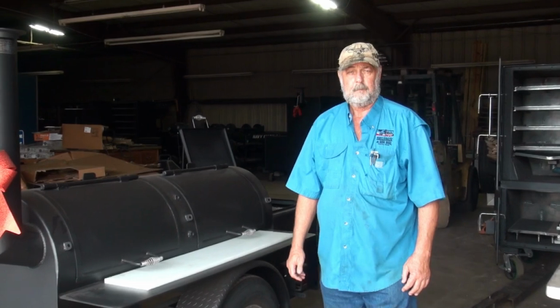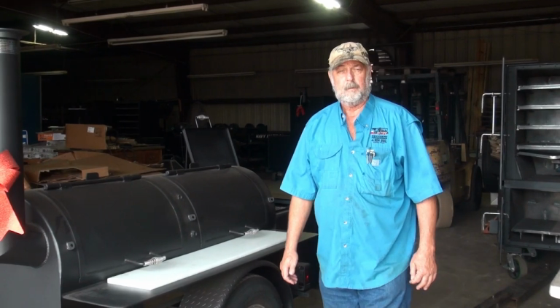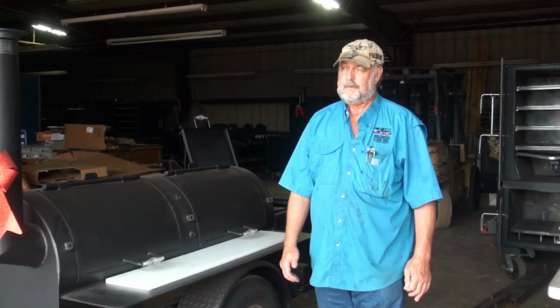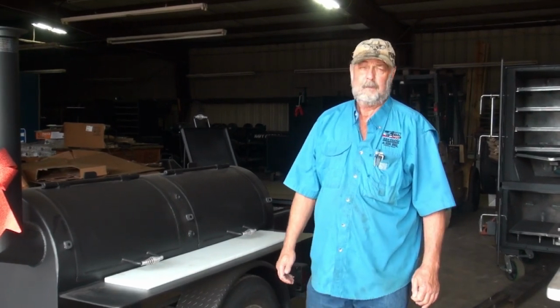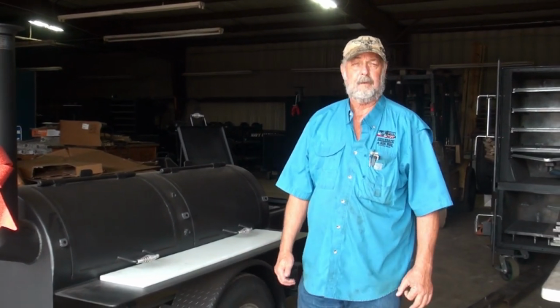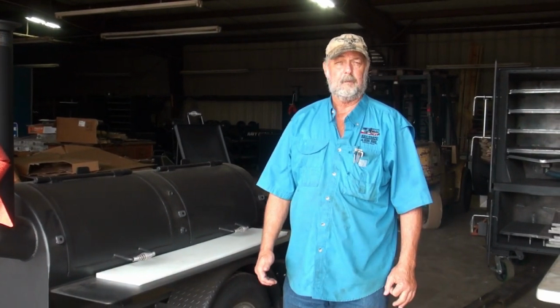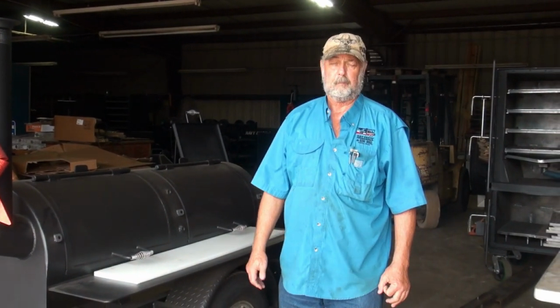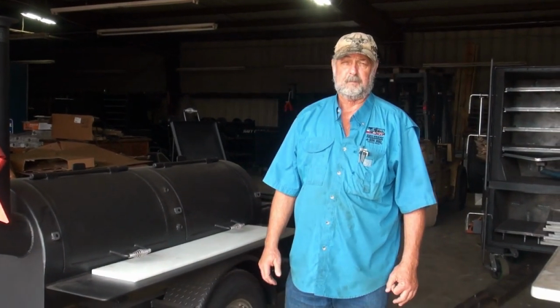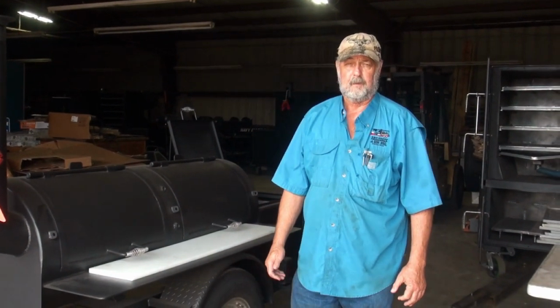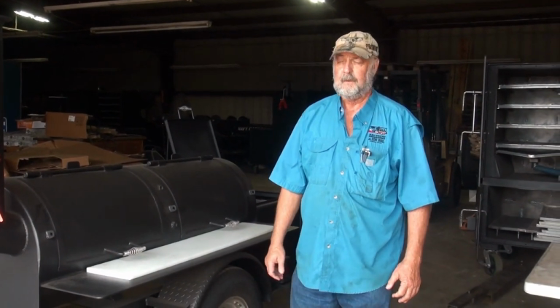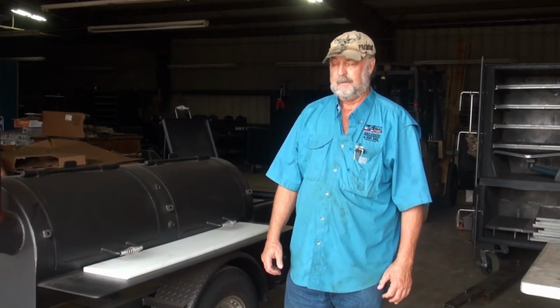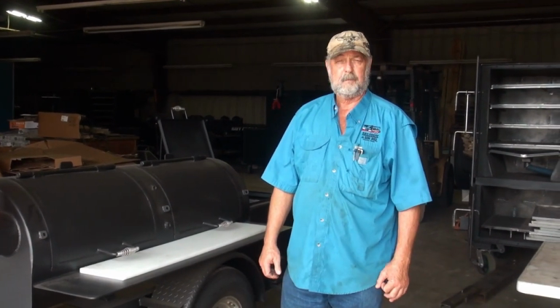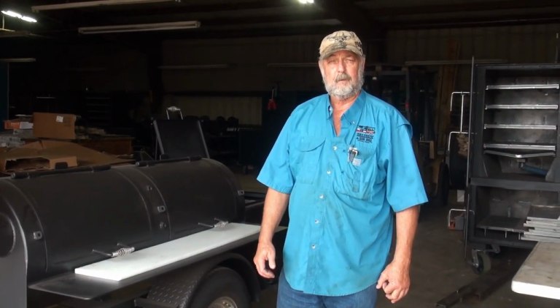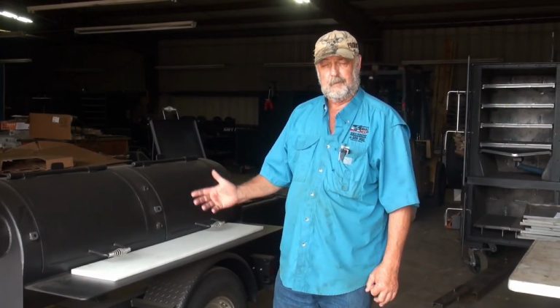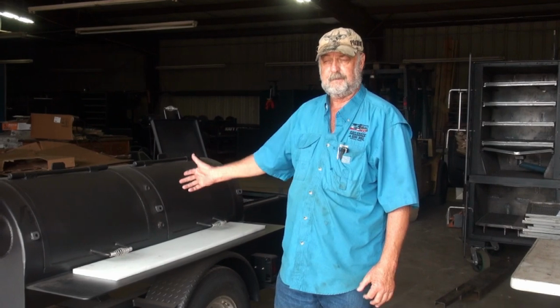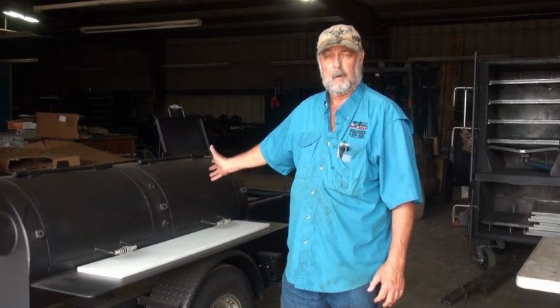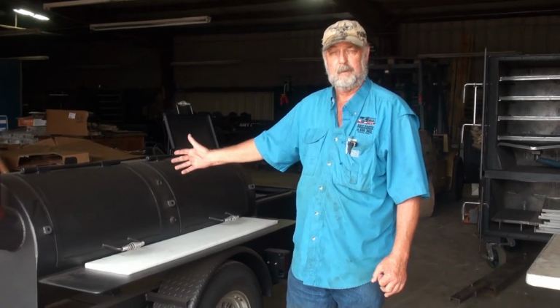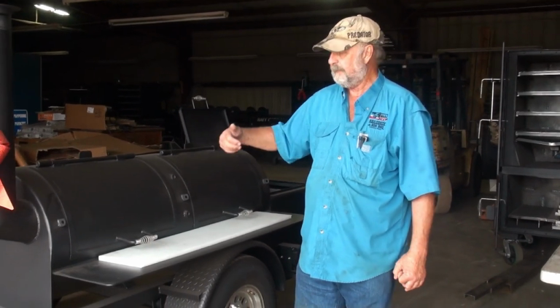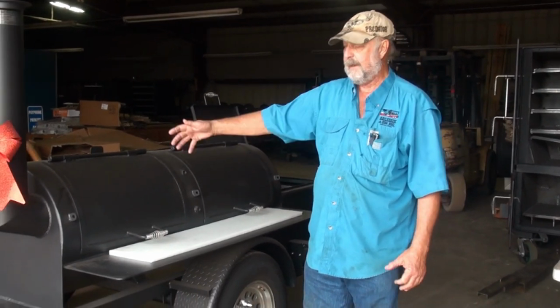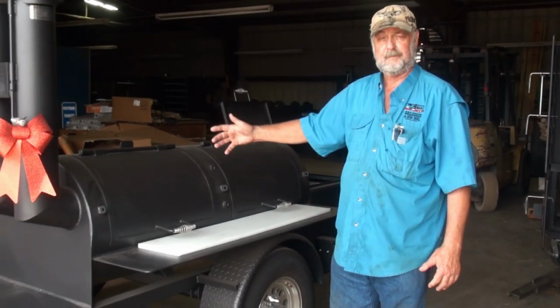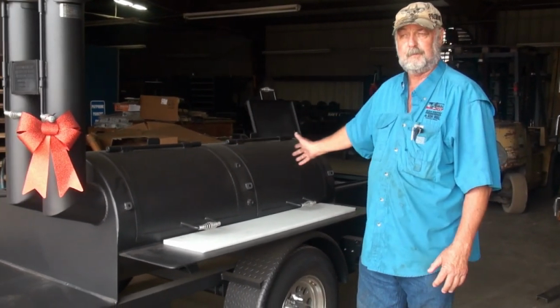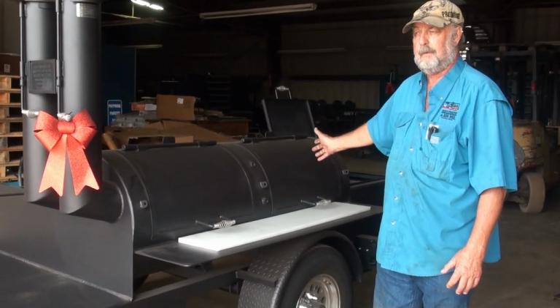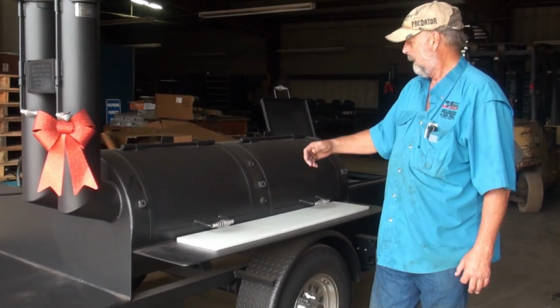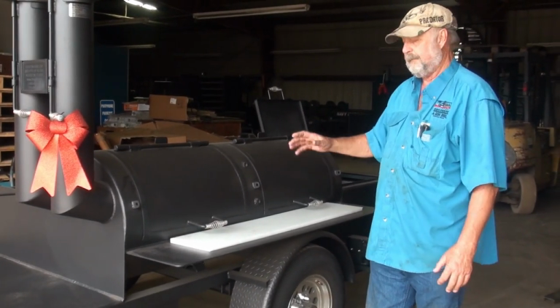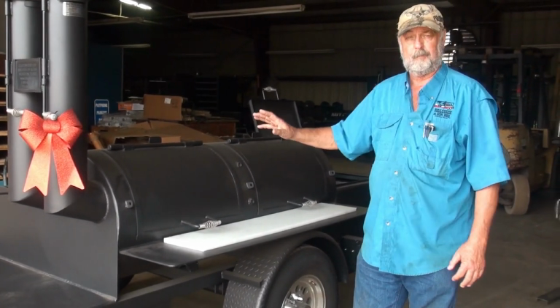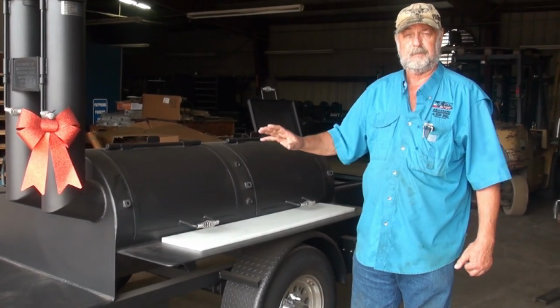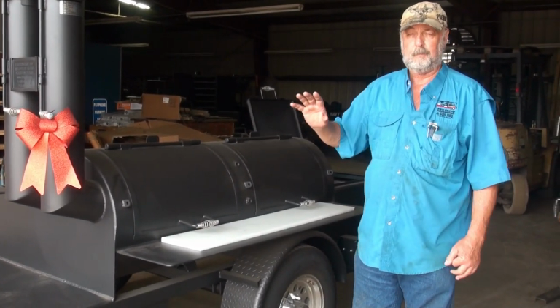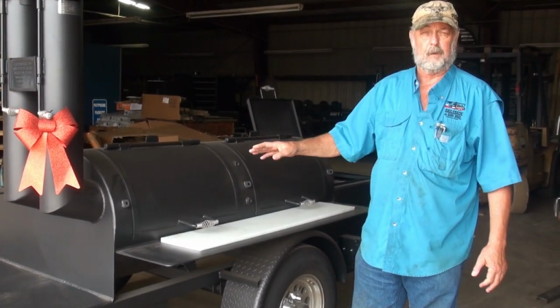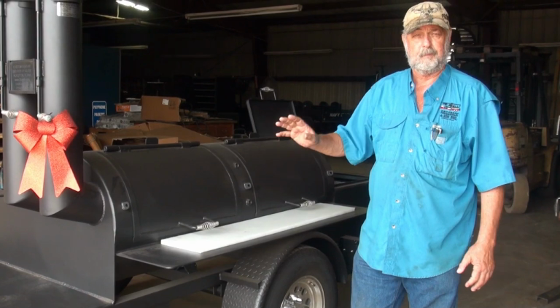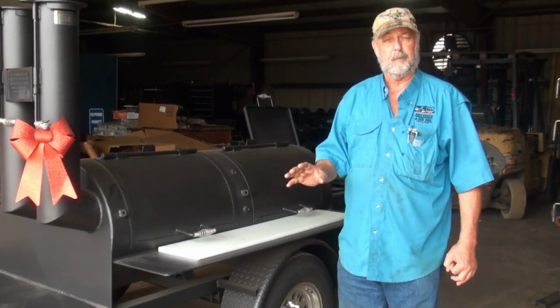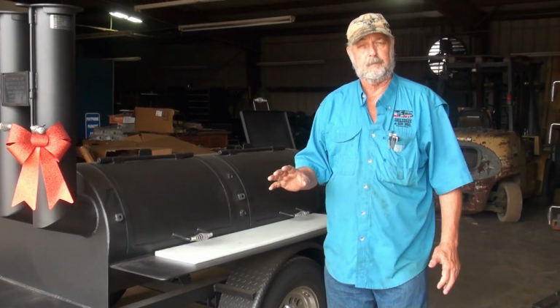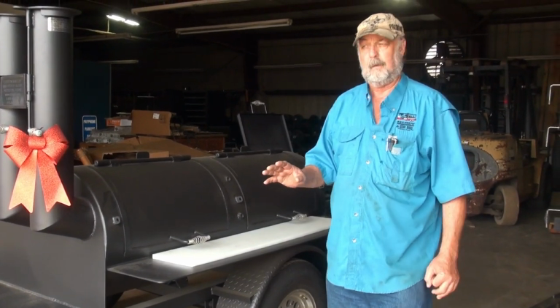Good morning. Today, David Close, Barbecue Pits by Close. Today we're showing a little two by six mobile pit, two foot diameter, six foot long, that's real famous for doing cook-offs, family reunions and all.